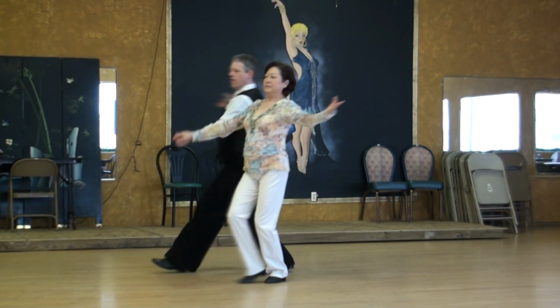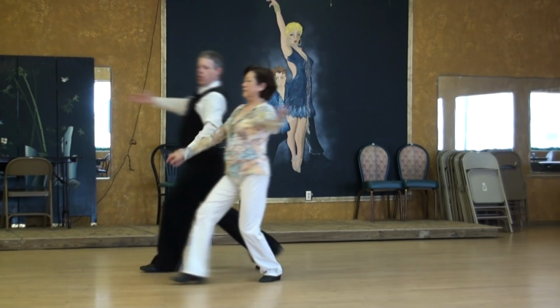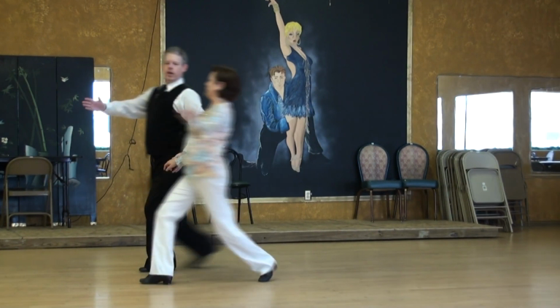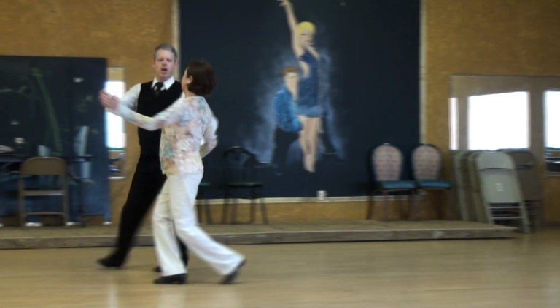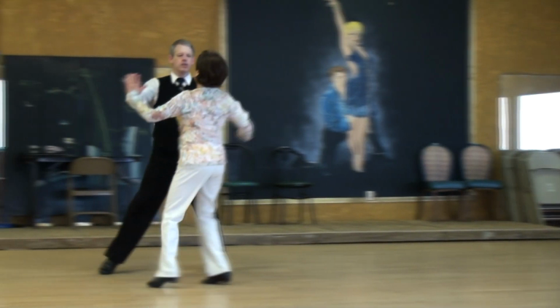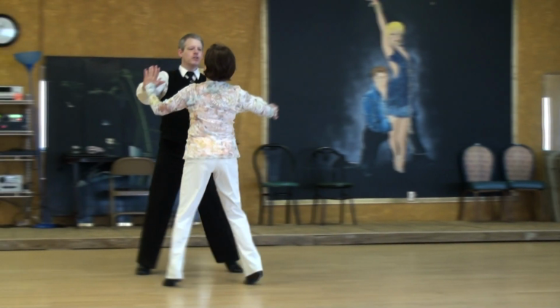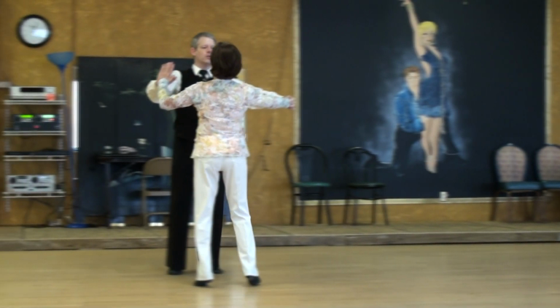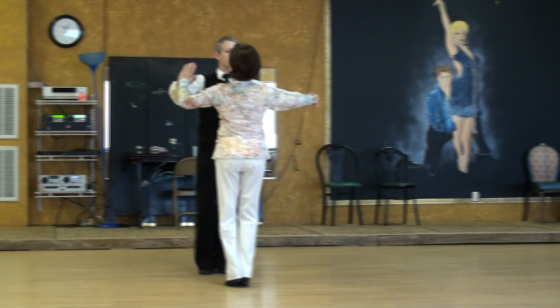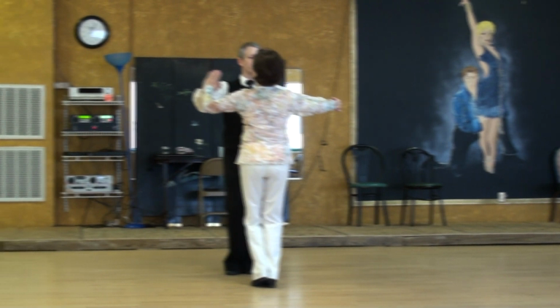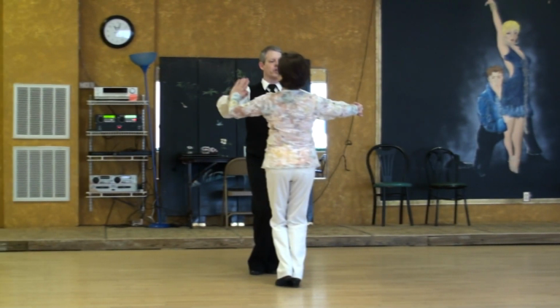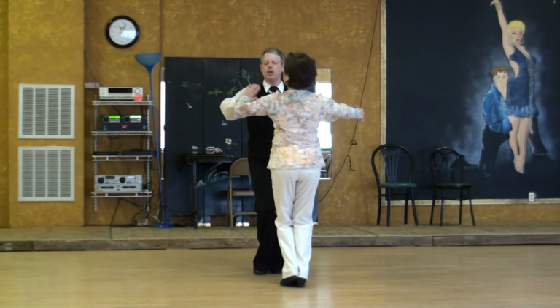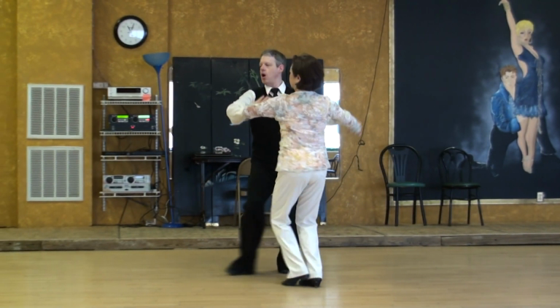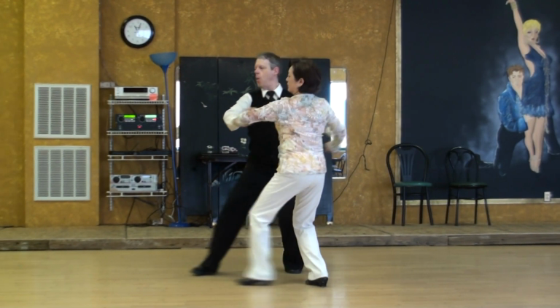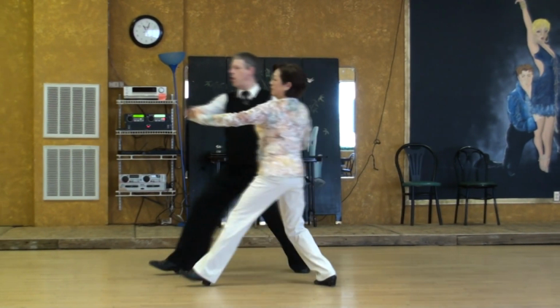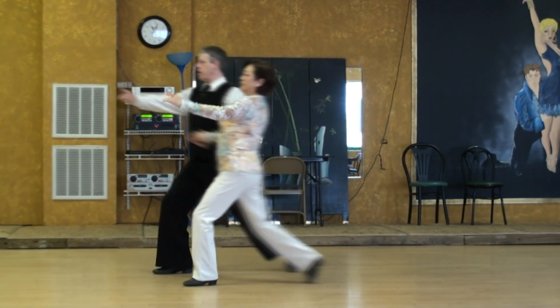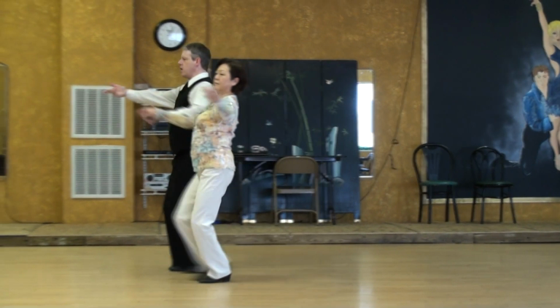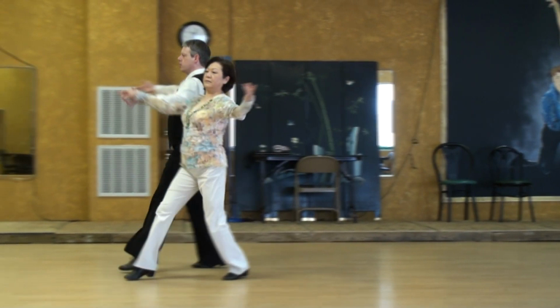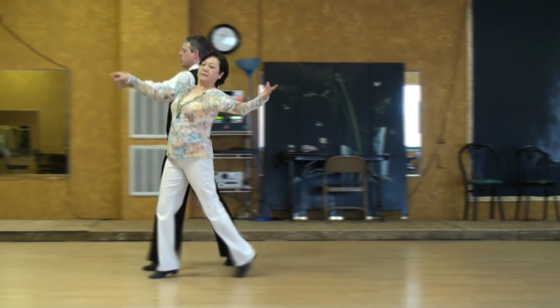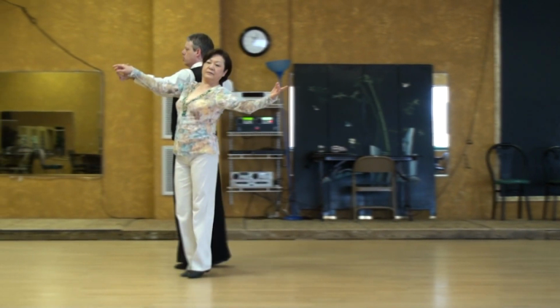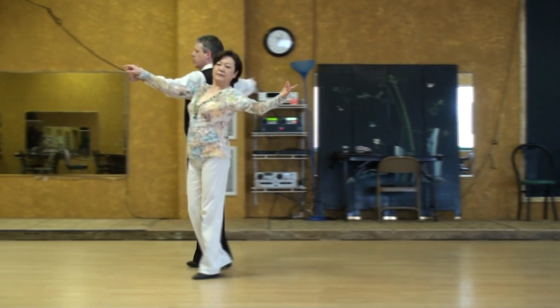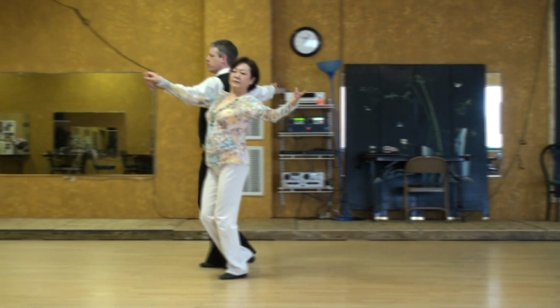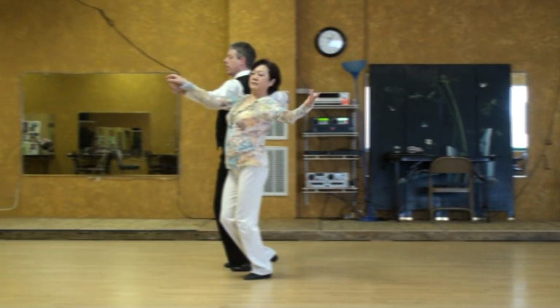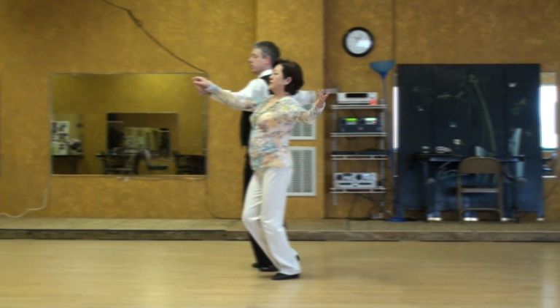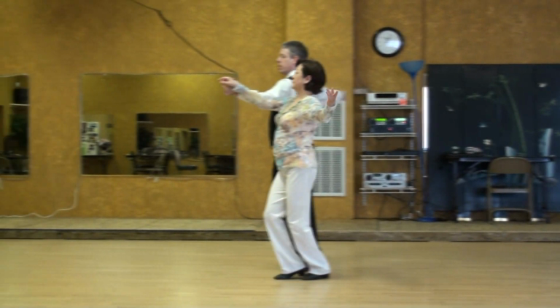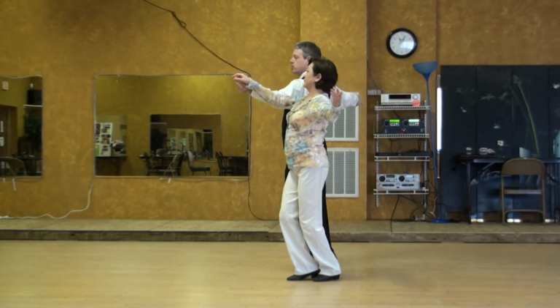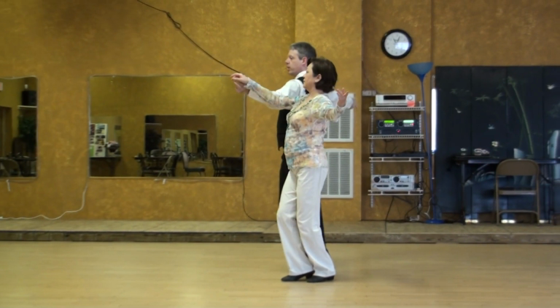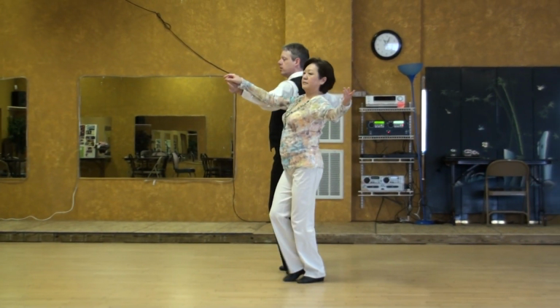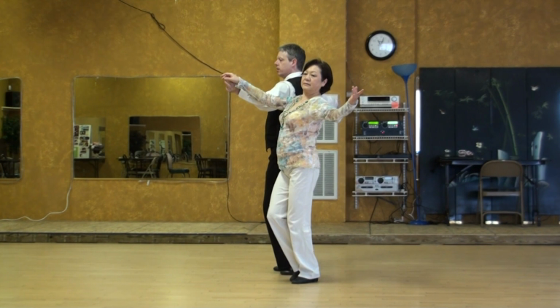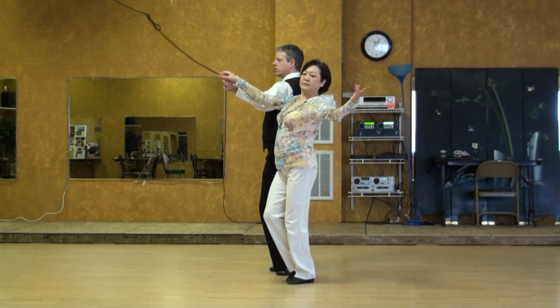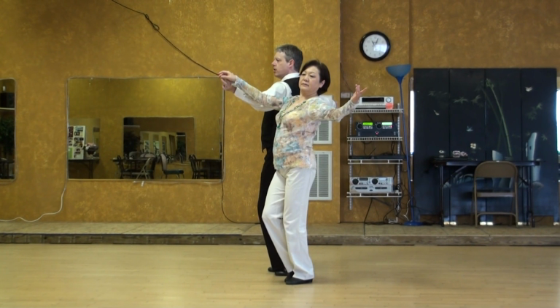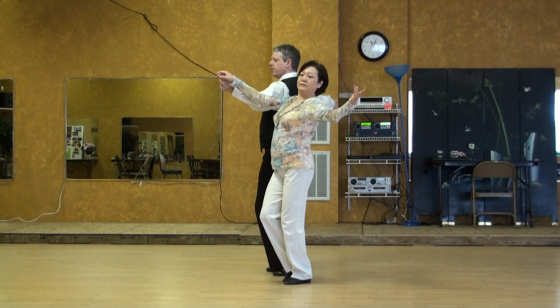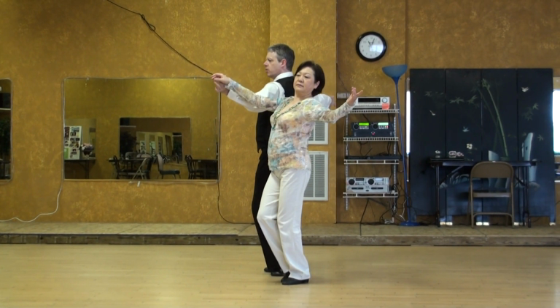One, two, three. One, two, three. One, two, three. Here's a nice swing. Leaders, cut off your follower.